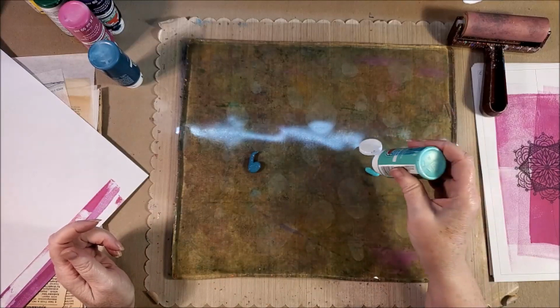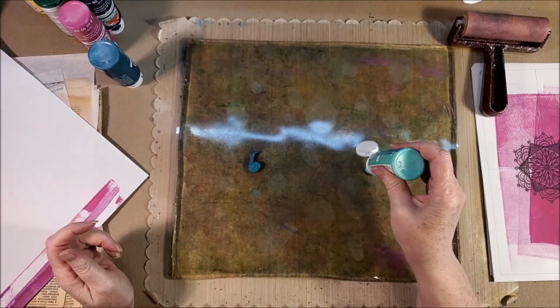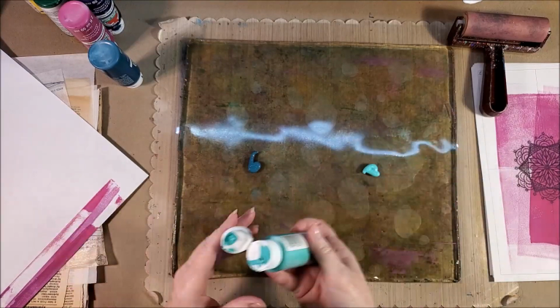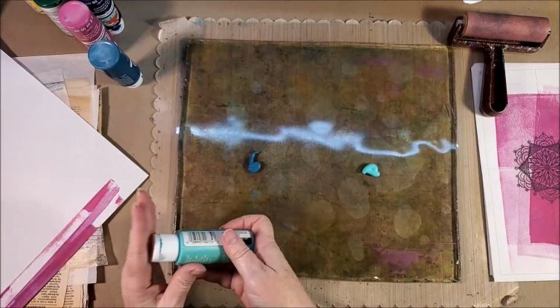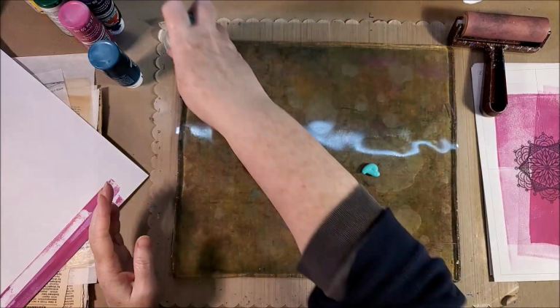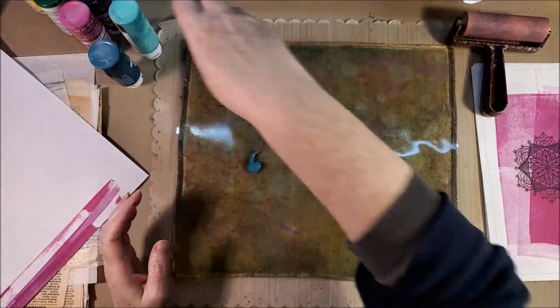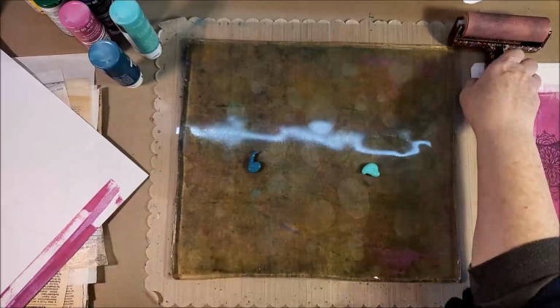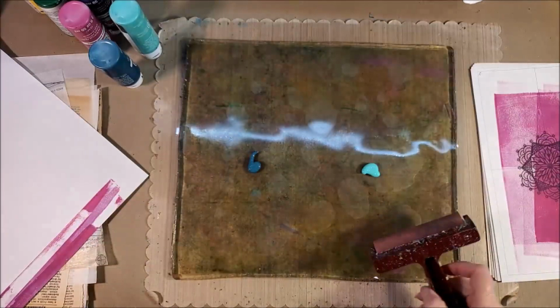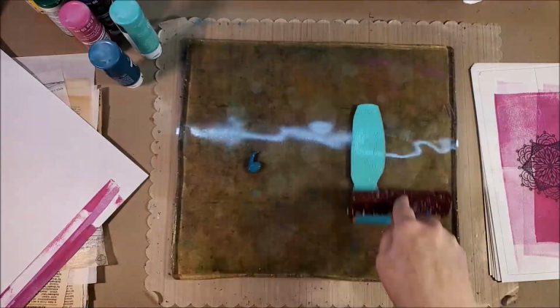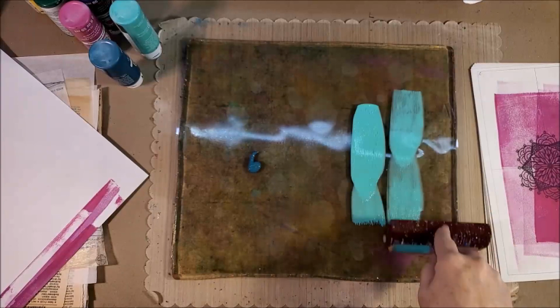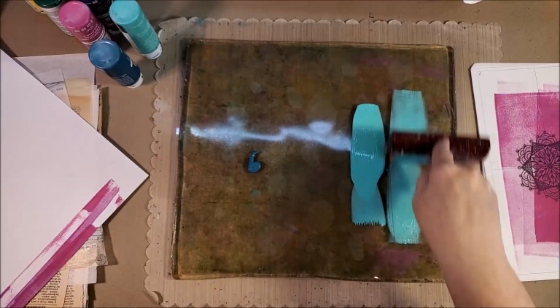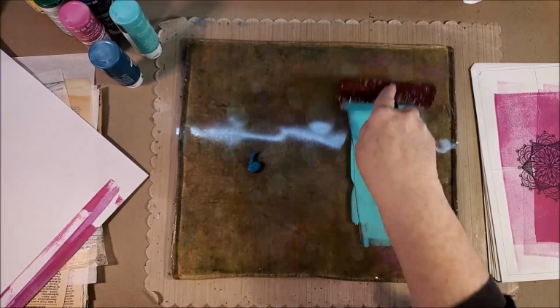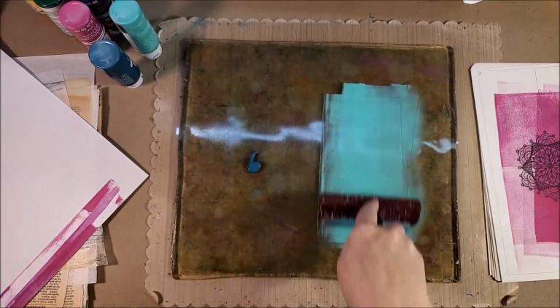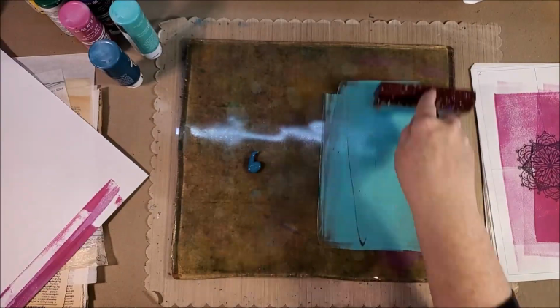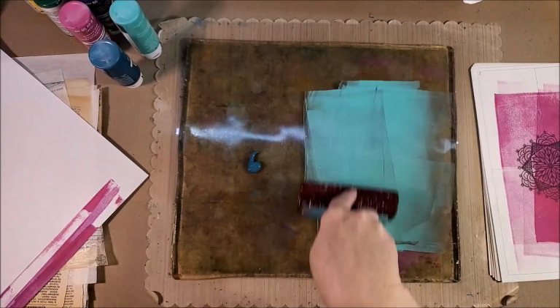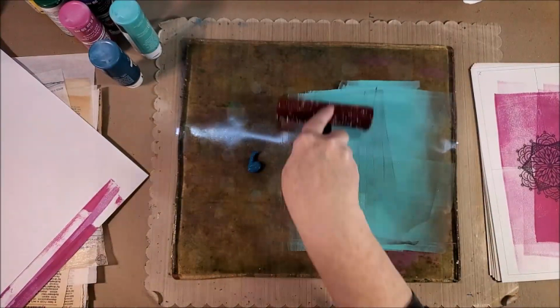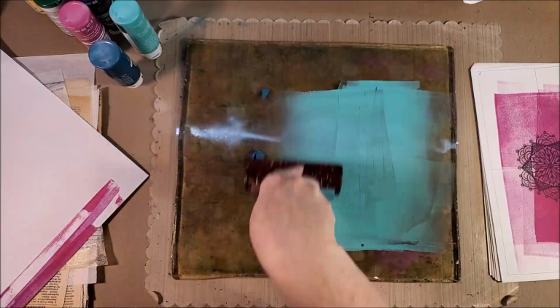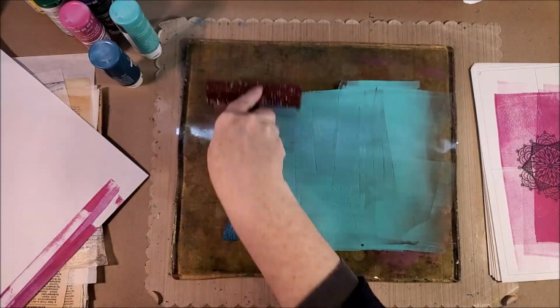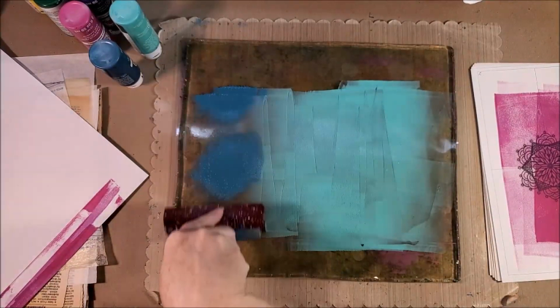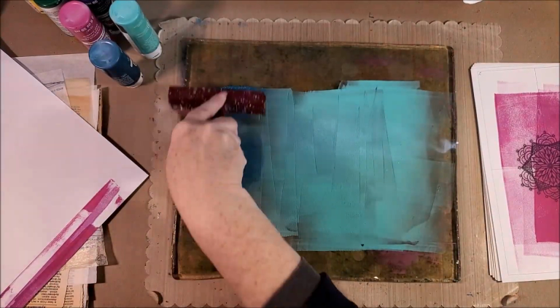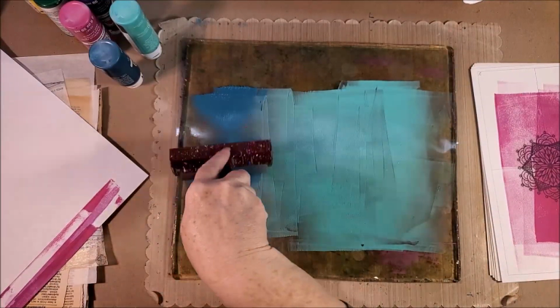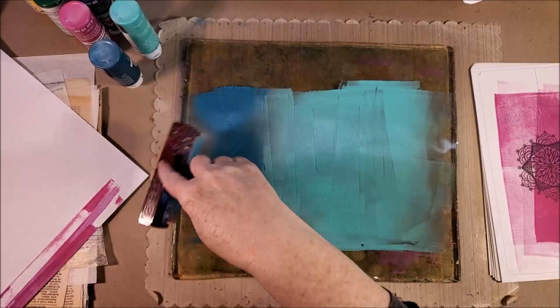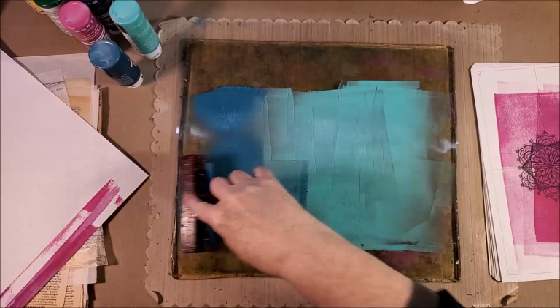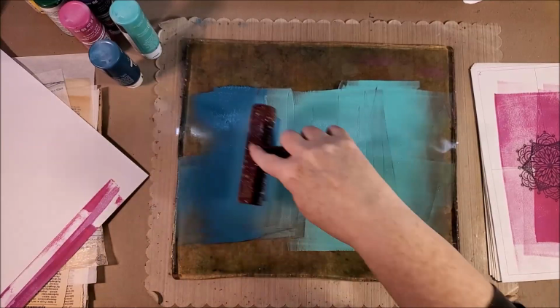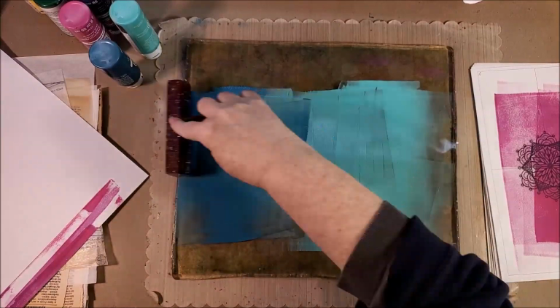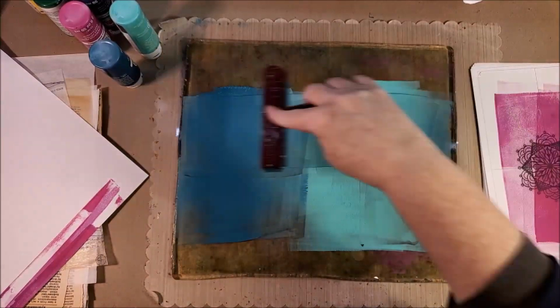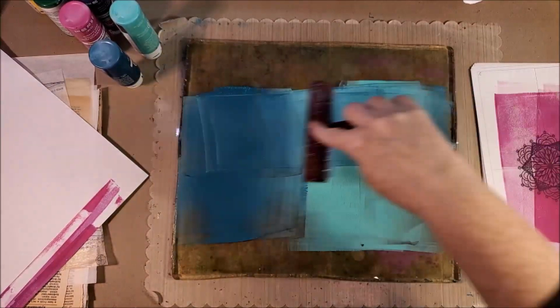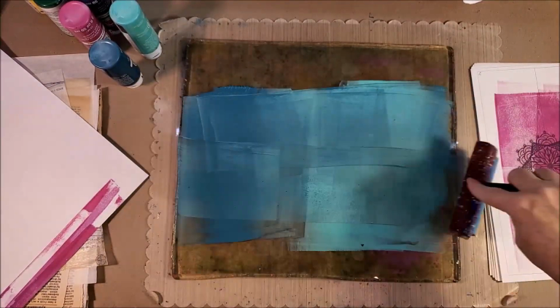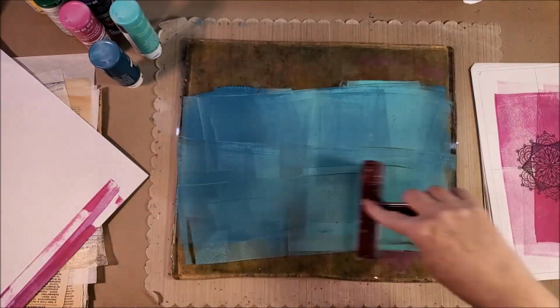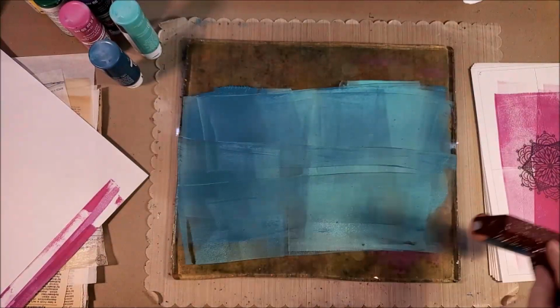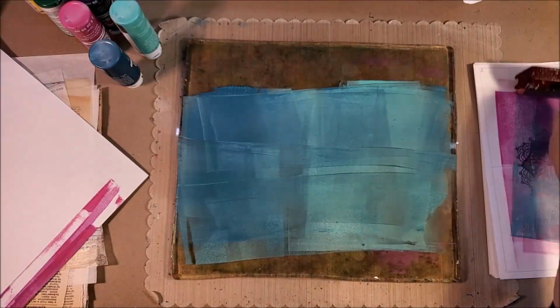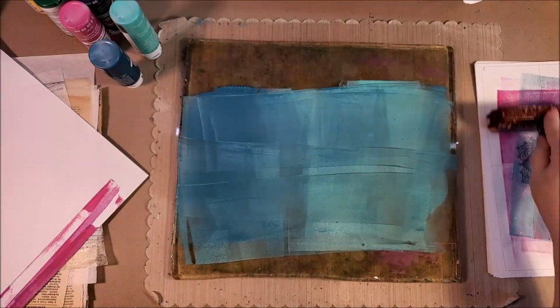You don't want too much paint — you want a small amount. When I'm trying to do an ombre effect, I put two colors on there and then roll them into one another.